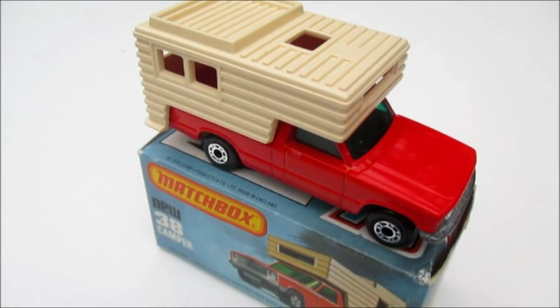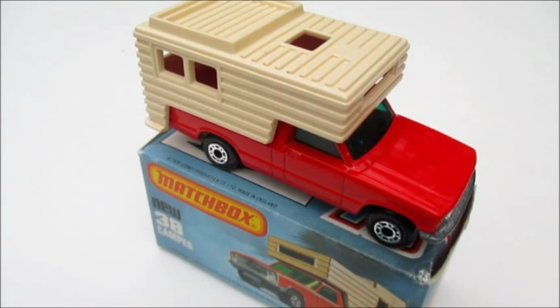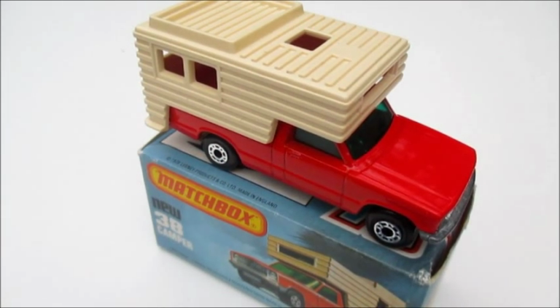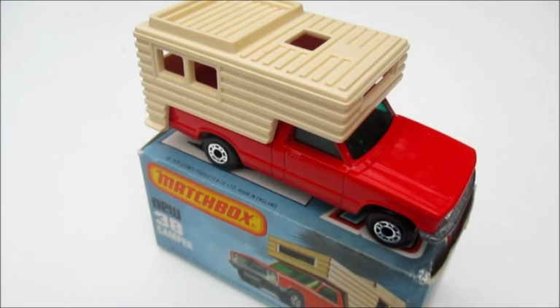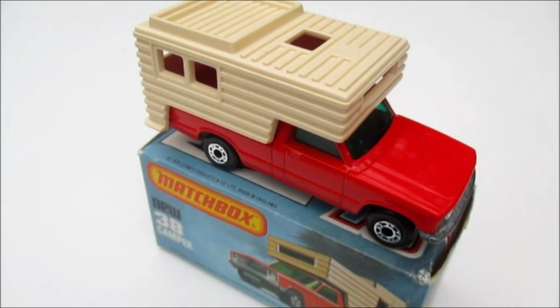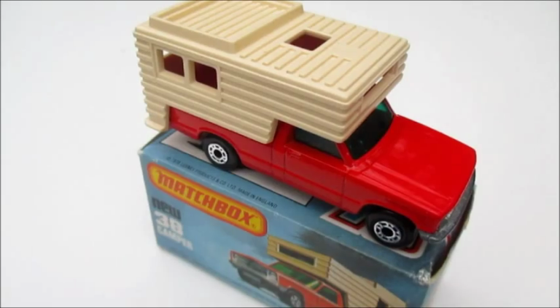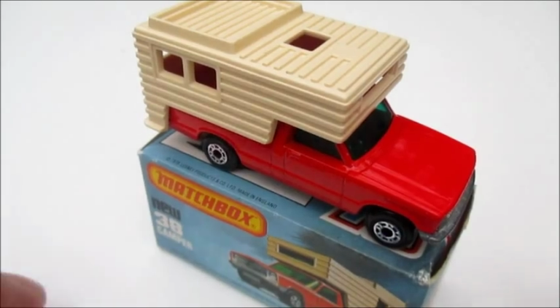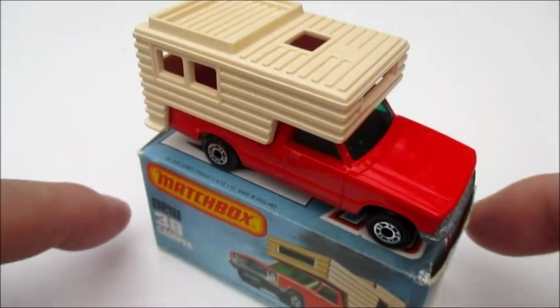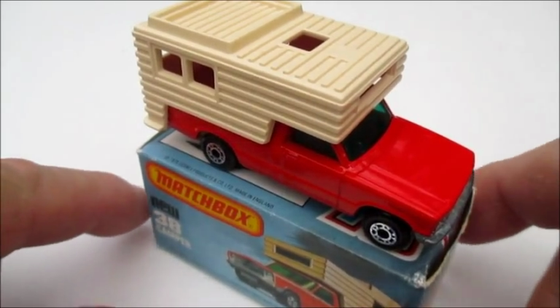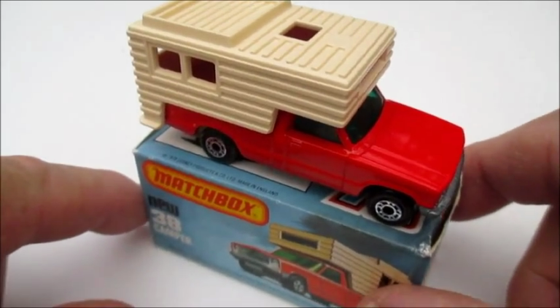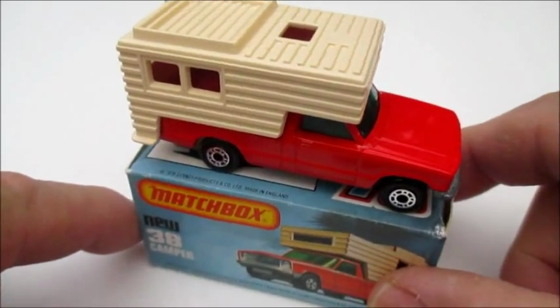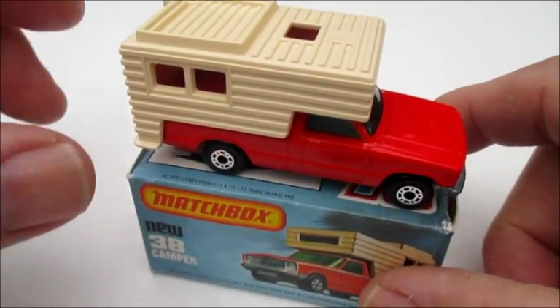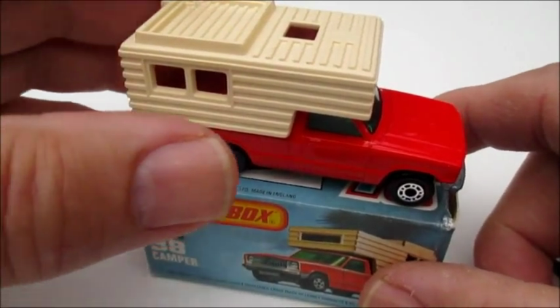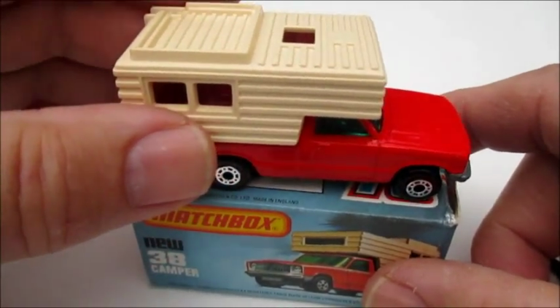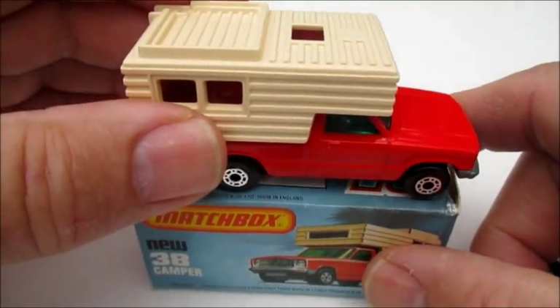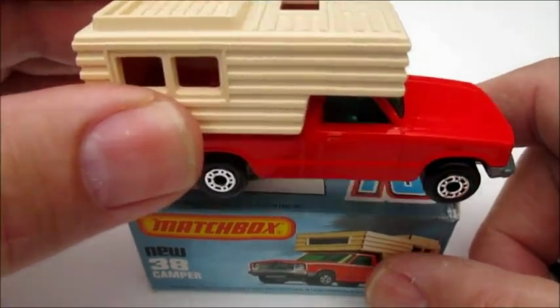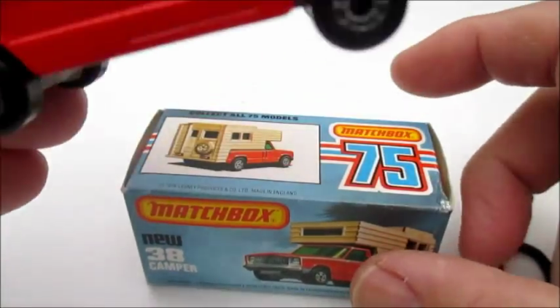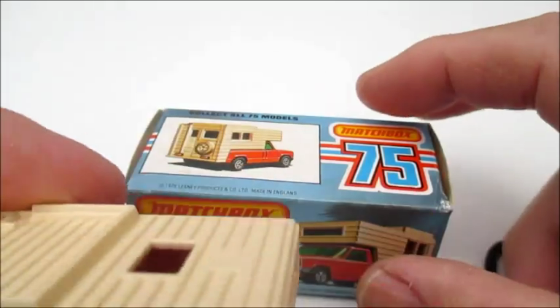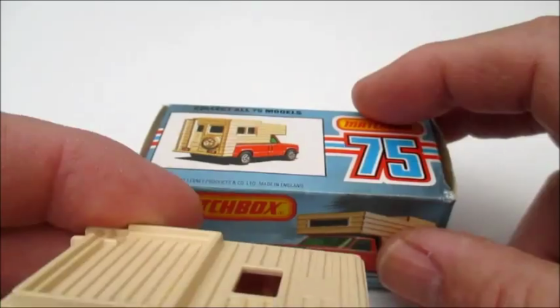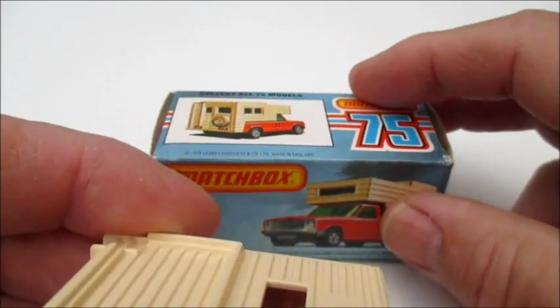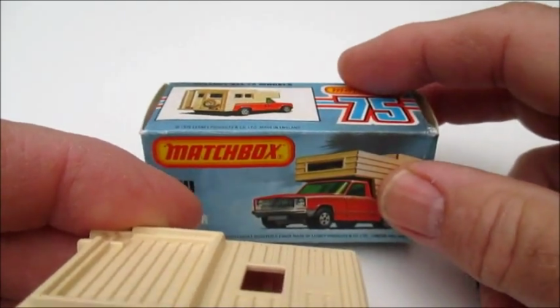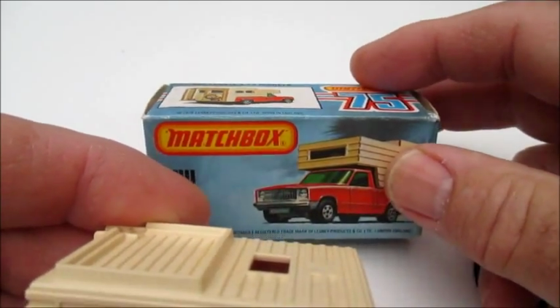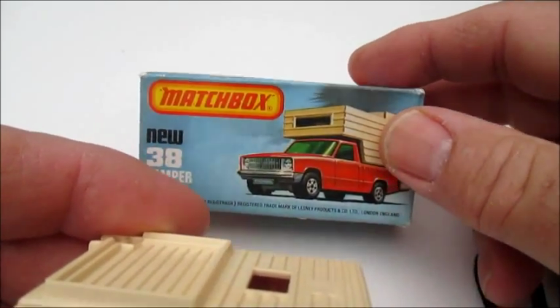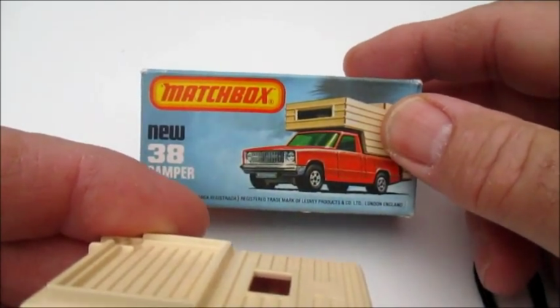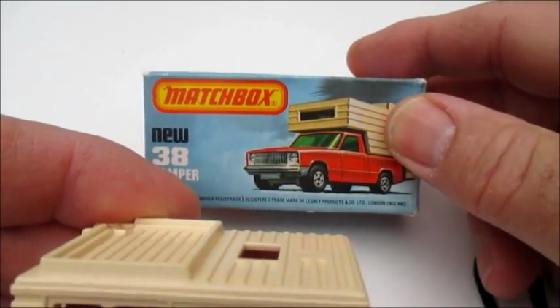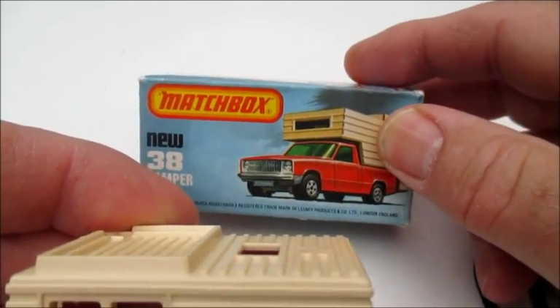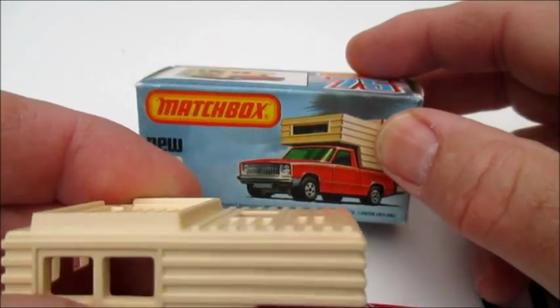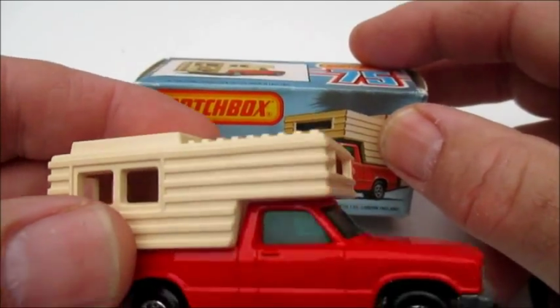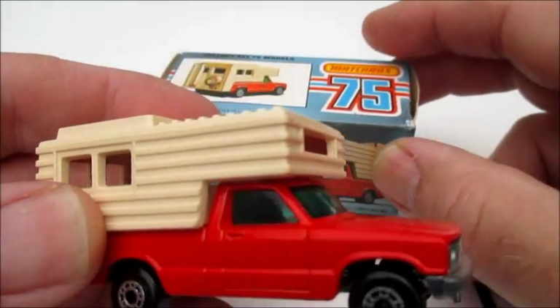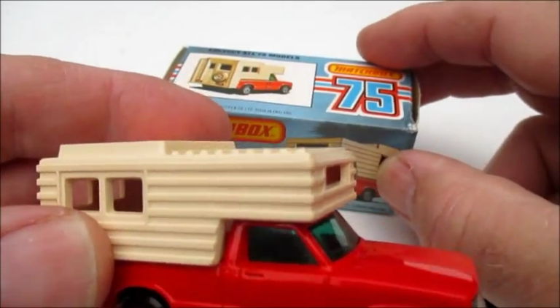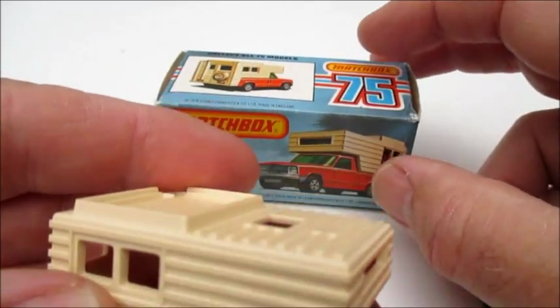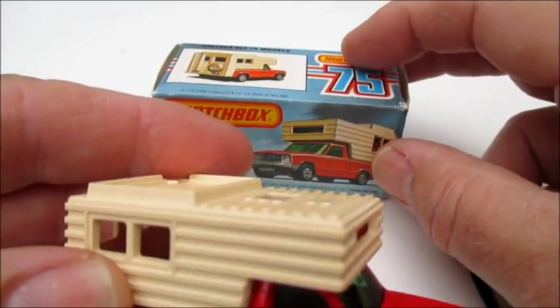Welcome back to my reviews. Today I've got a little Matchbox Camper here, super fast, number 38G in the series.